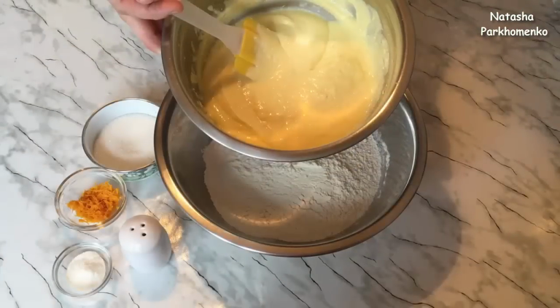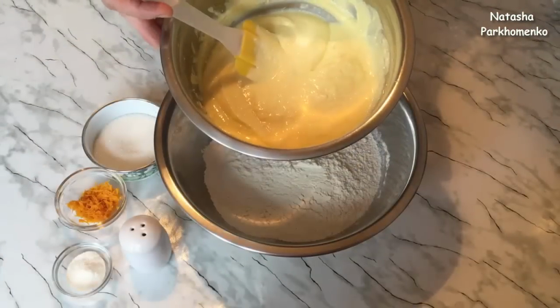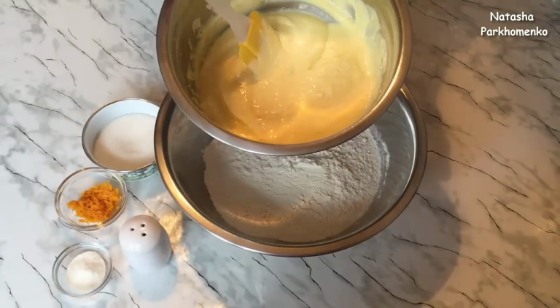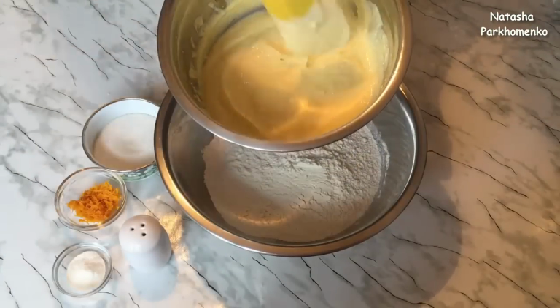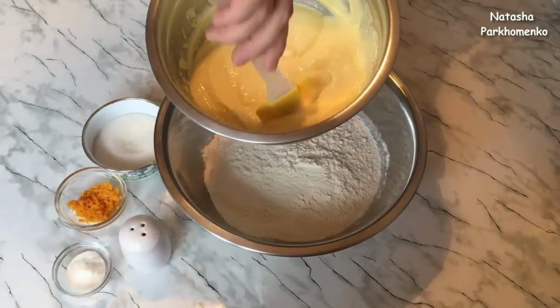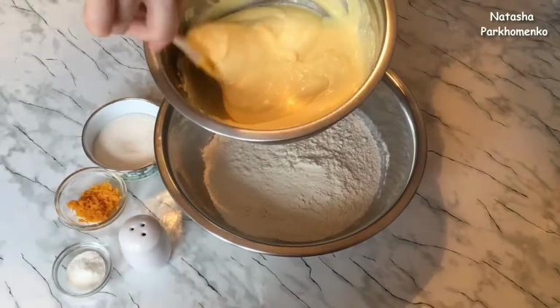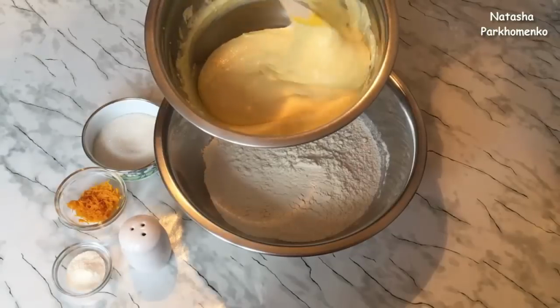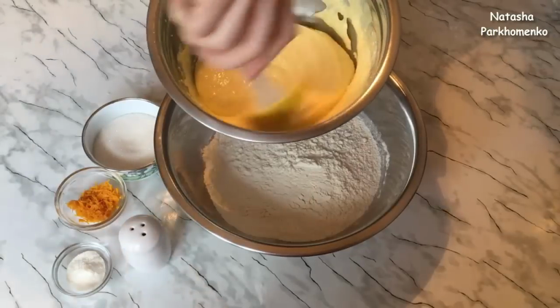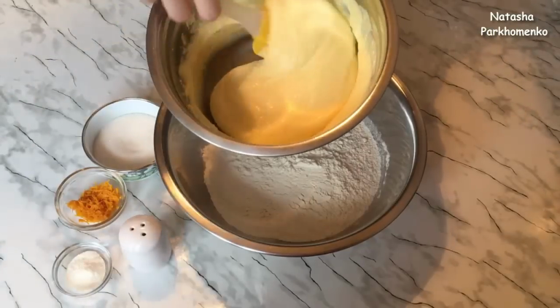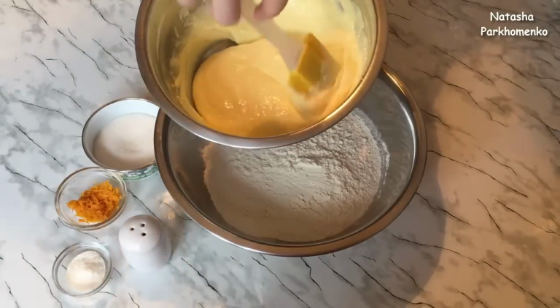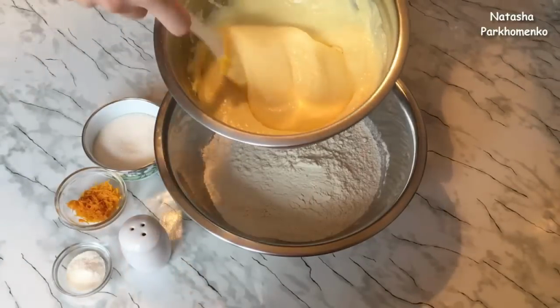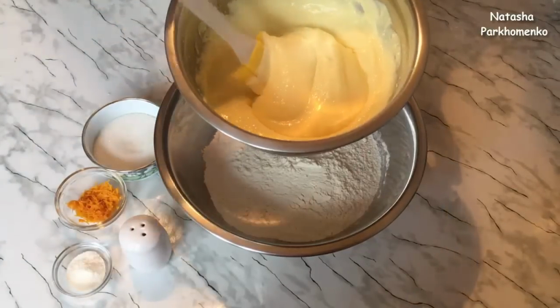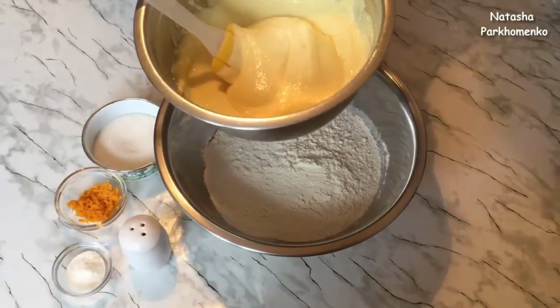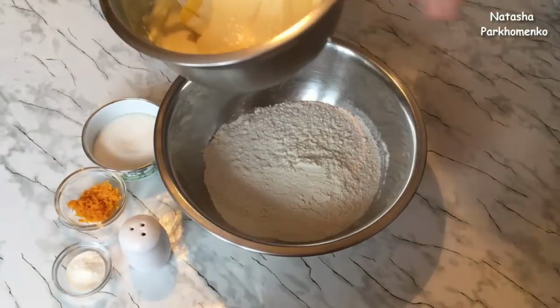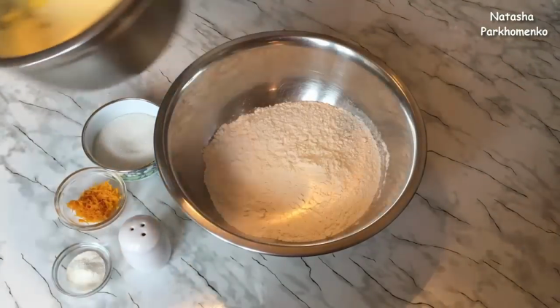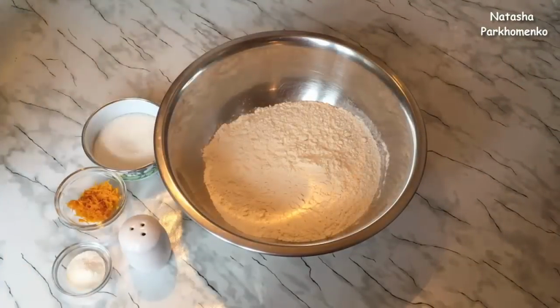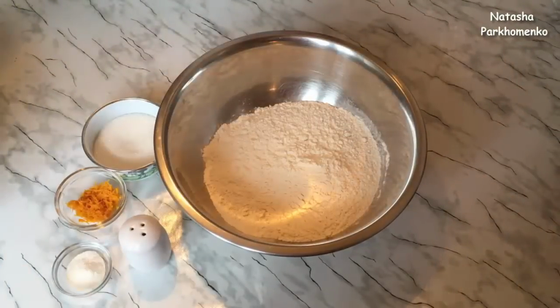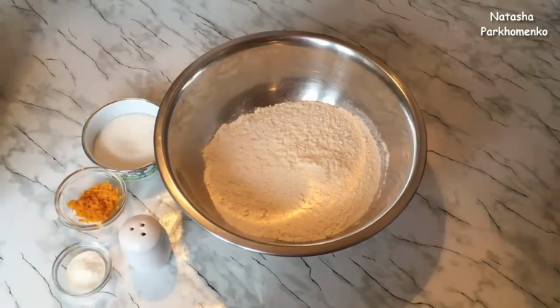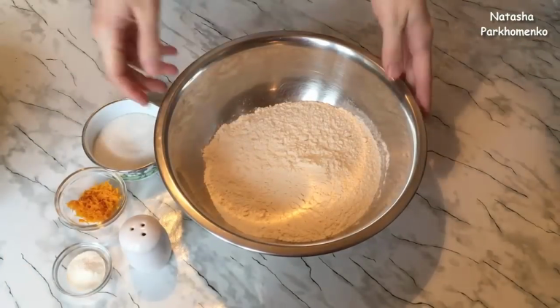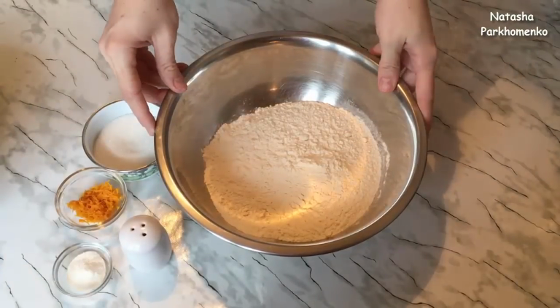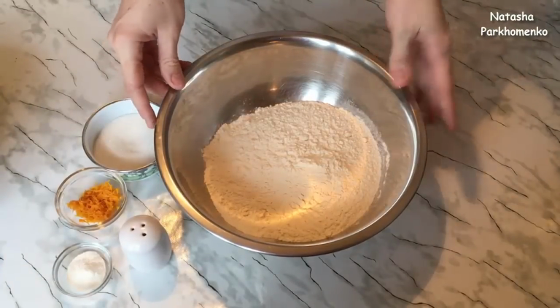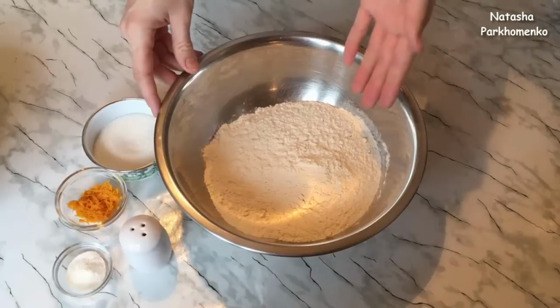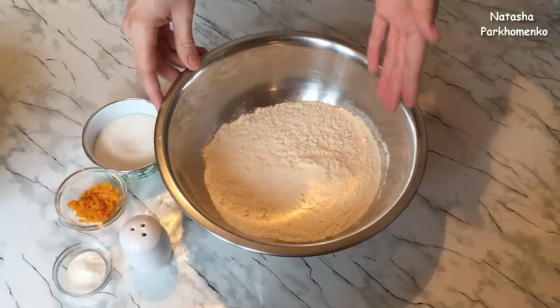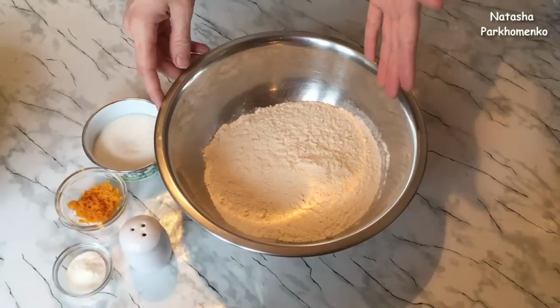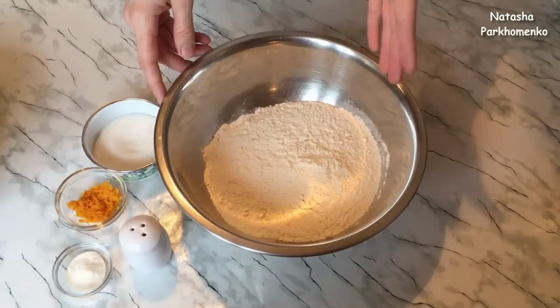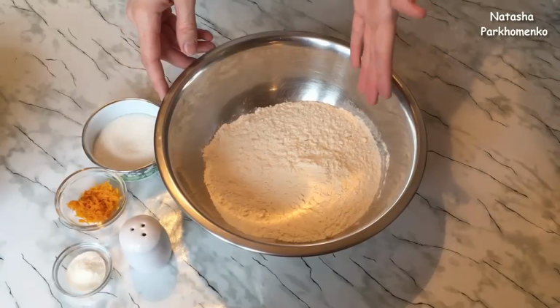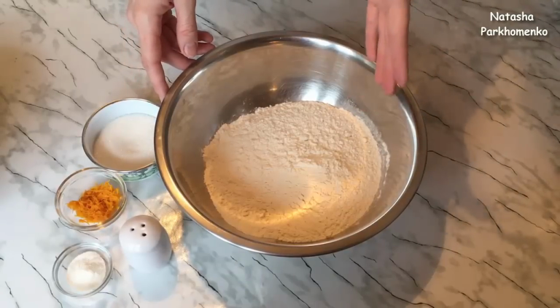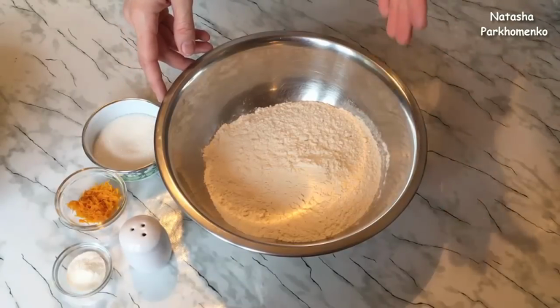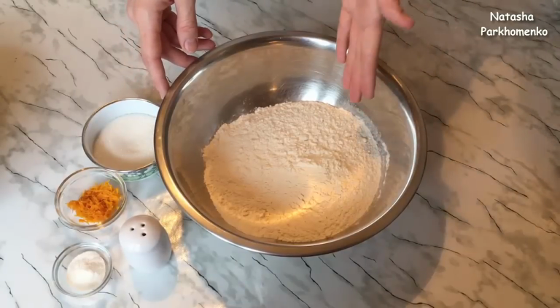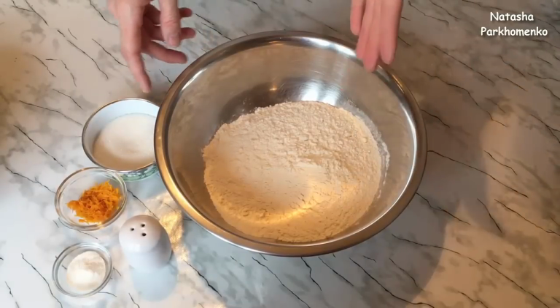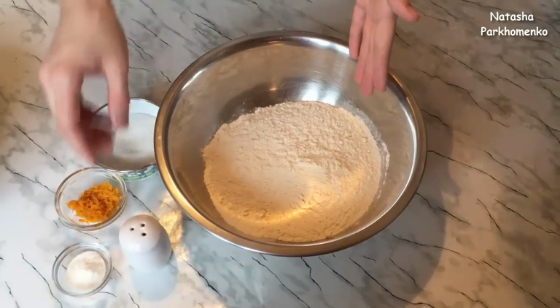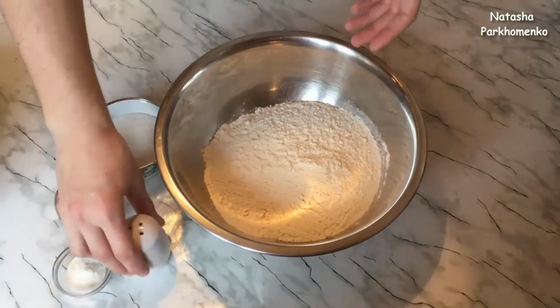Начинка готова — у меня получилась однородная творожная масса. Её пока отставляю и займусь приготовлением теста. Для этого я взяла муку, просеяла её через сито в миску.